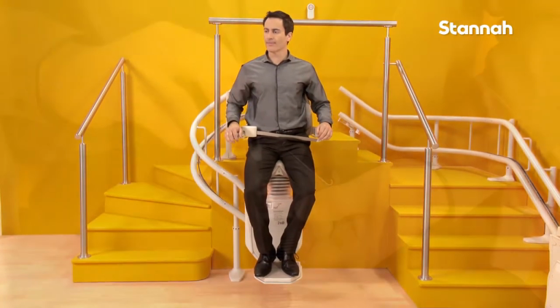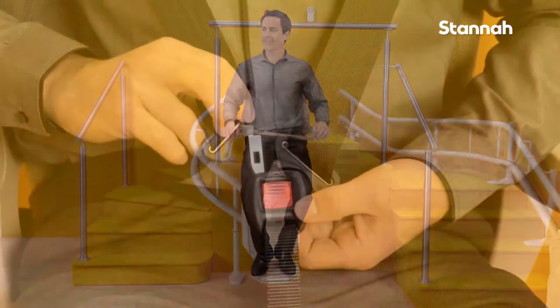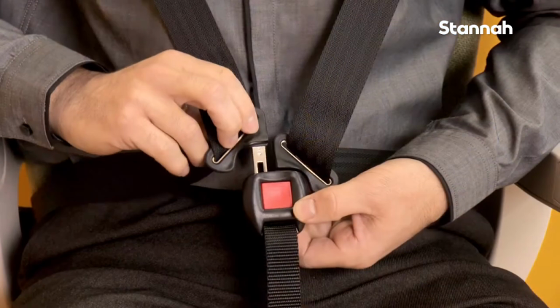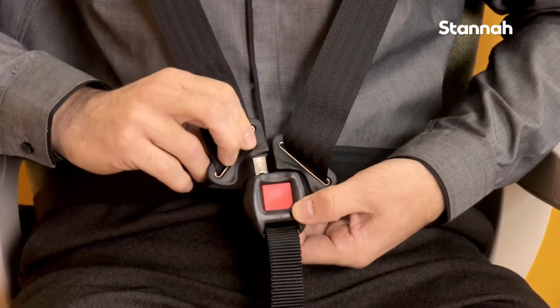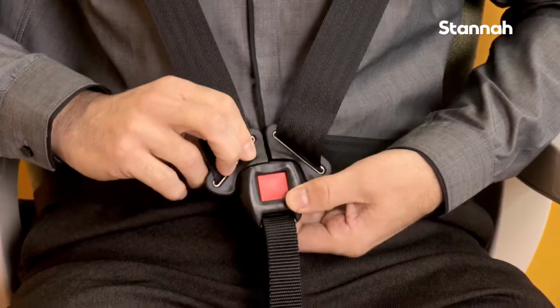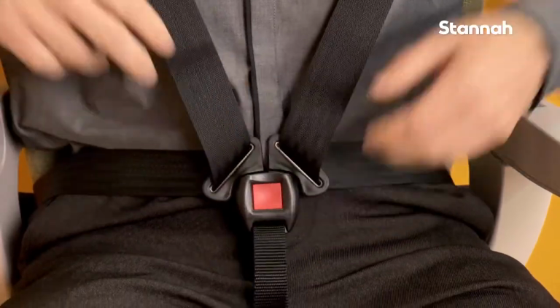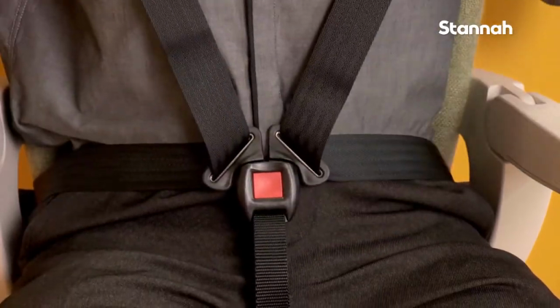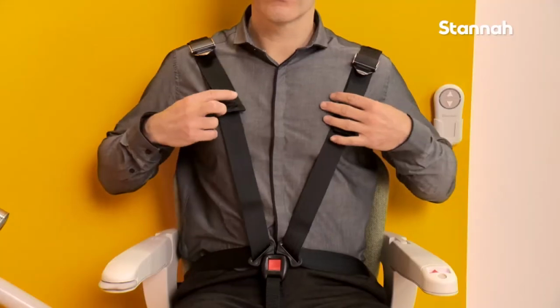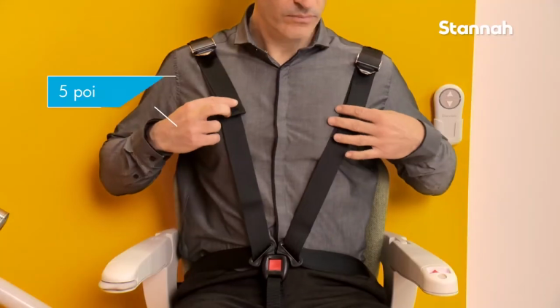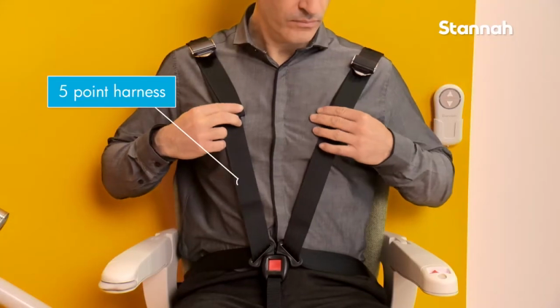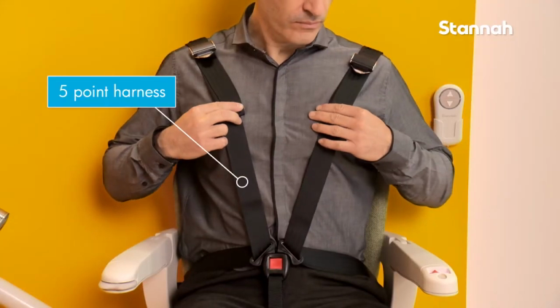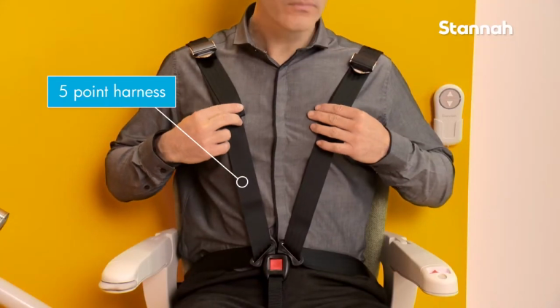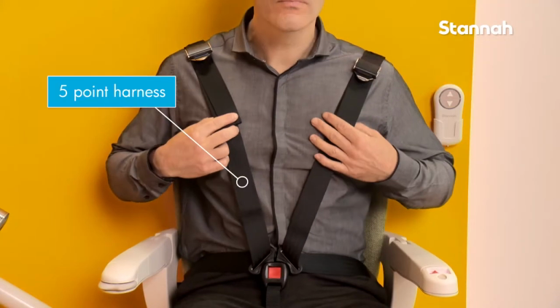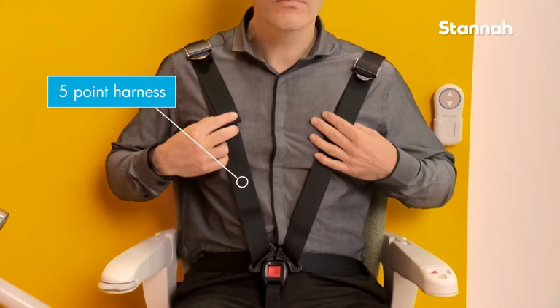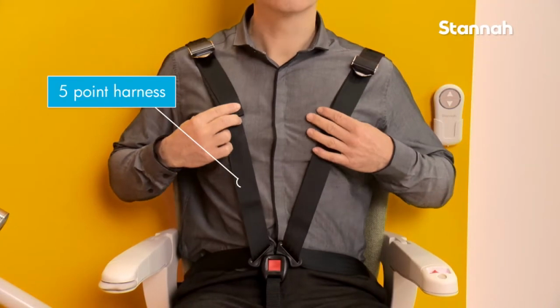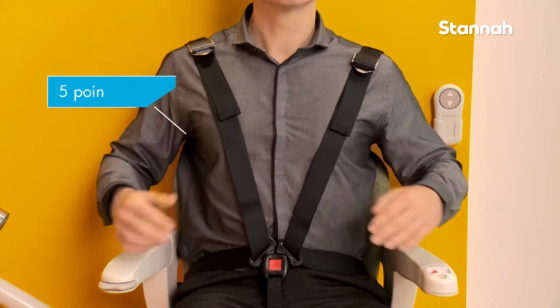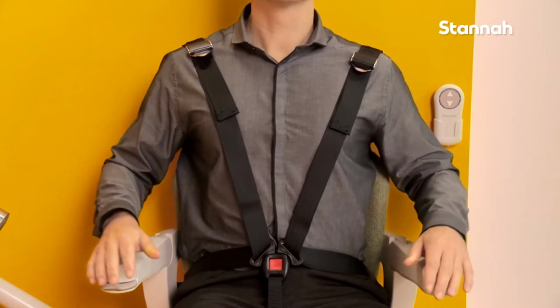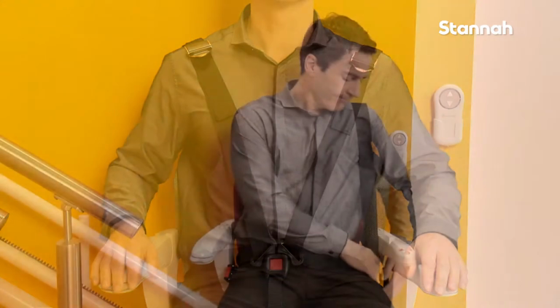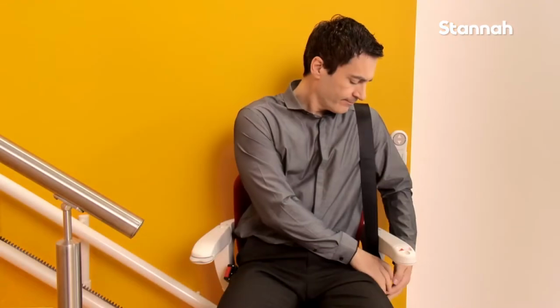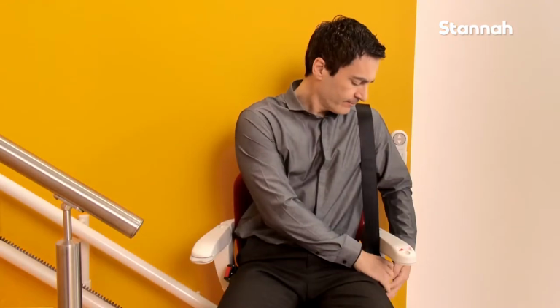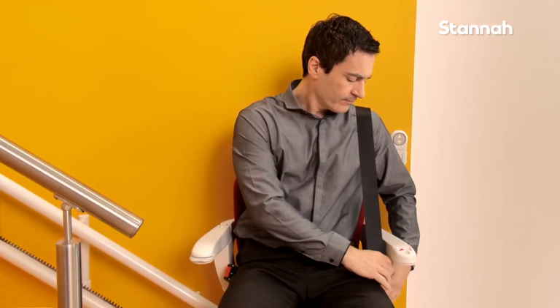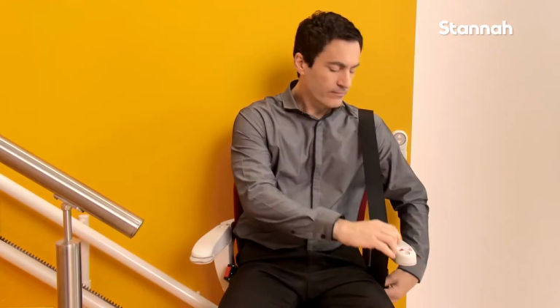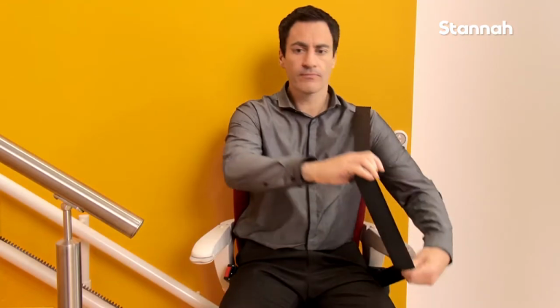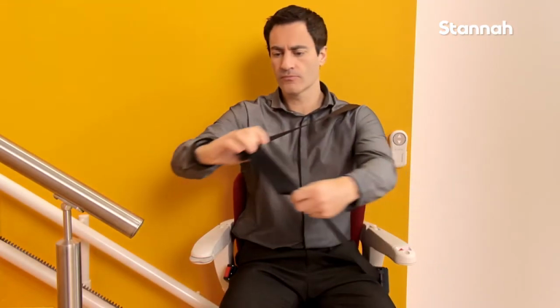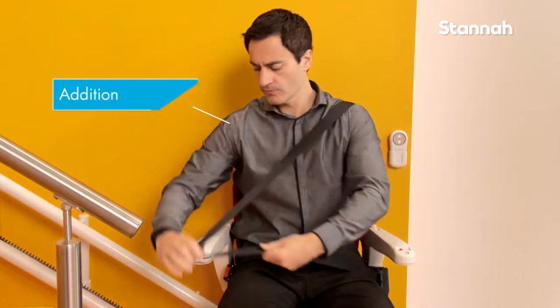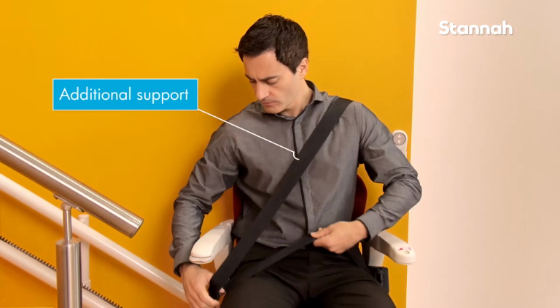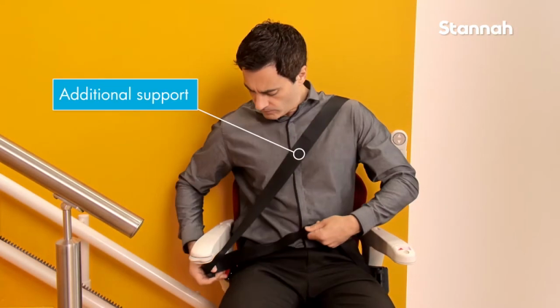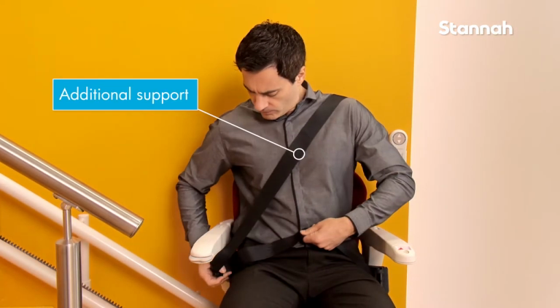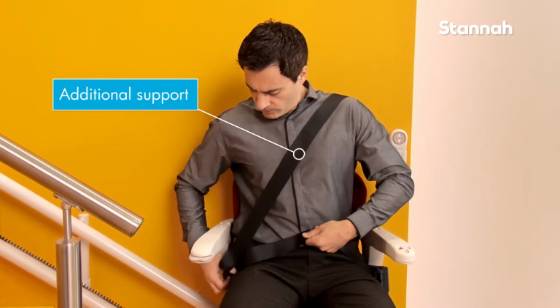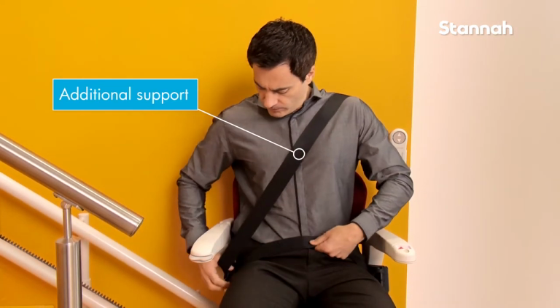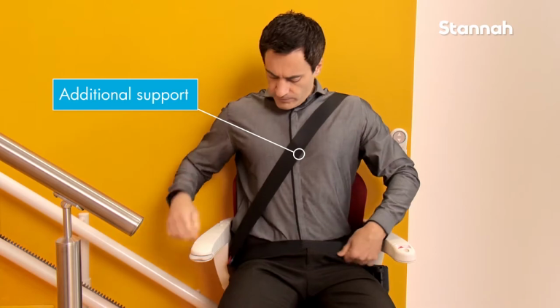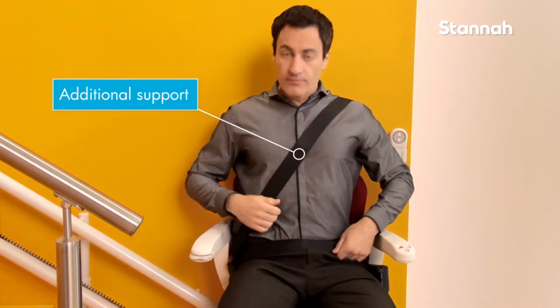A 5-point seatbelt which has been designed for users with limited control of their upper body. And finally, a diagonal side fastening seatbelt giving the user additional support across their upper body.